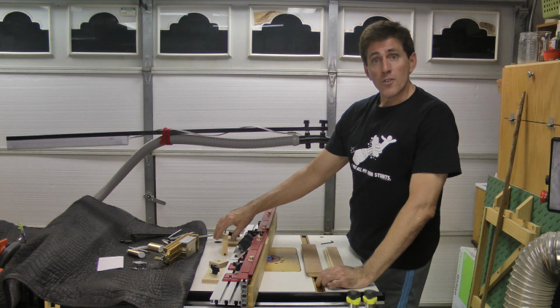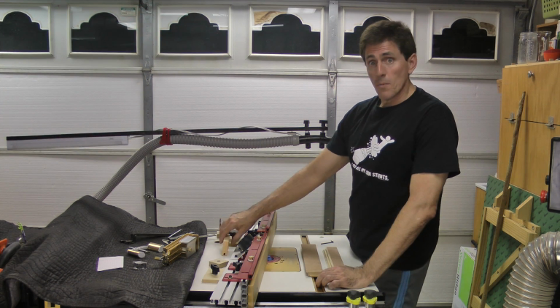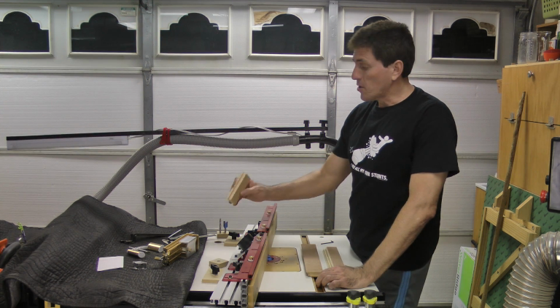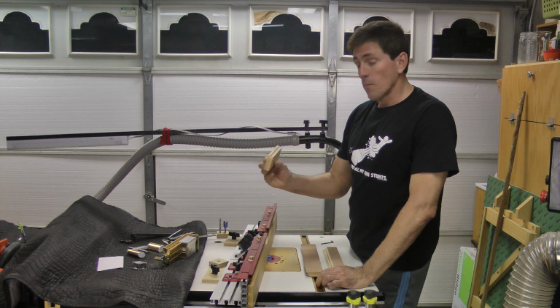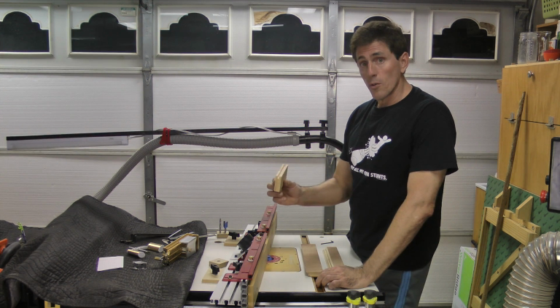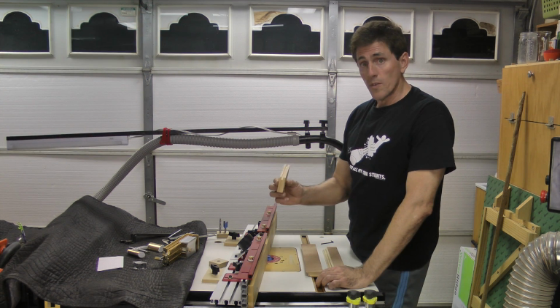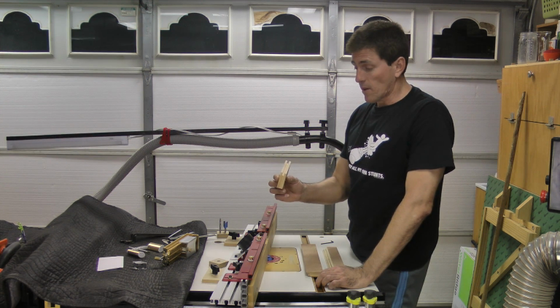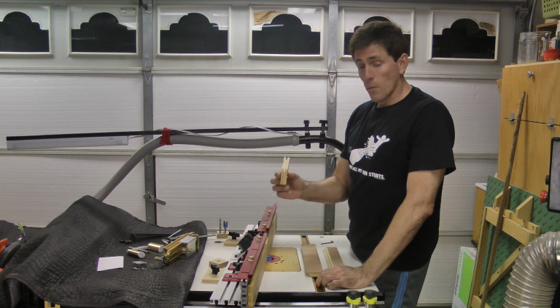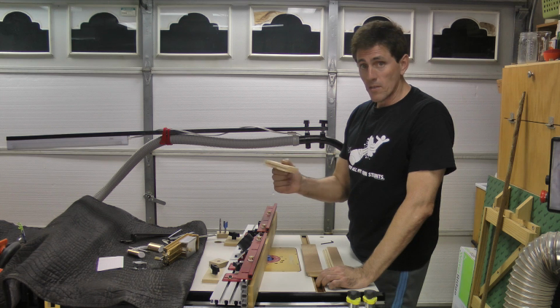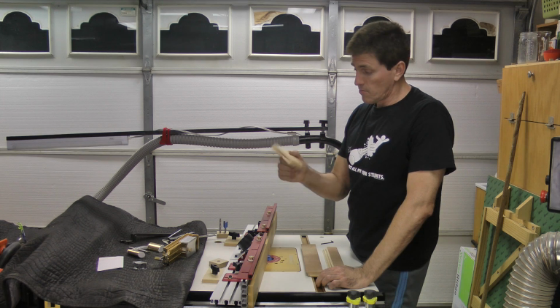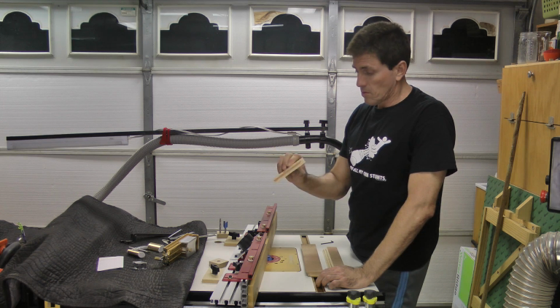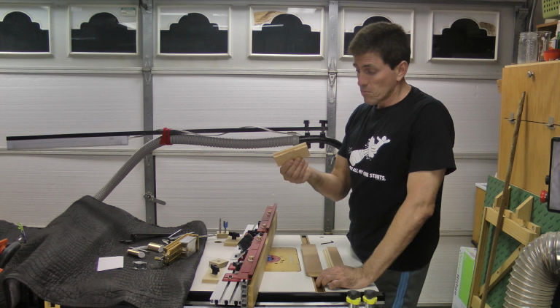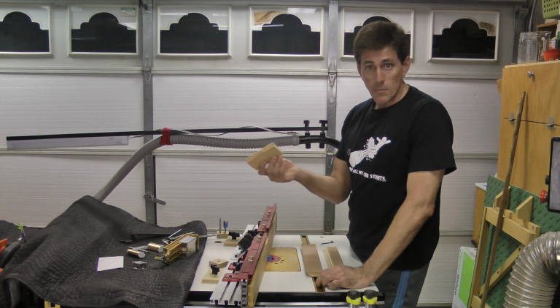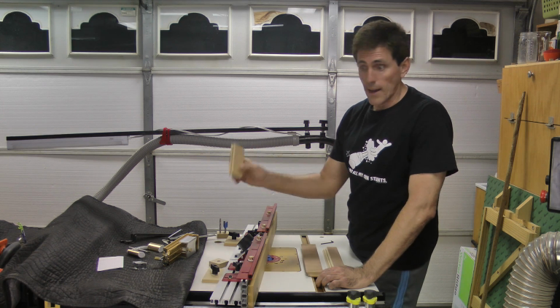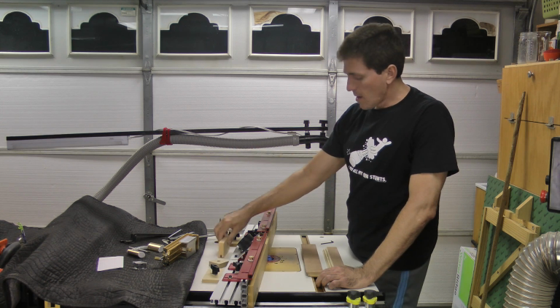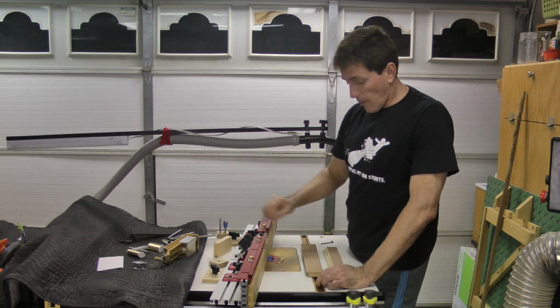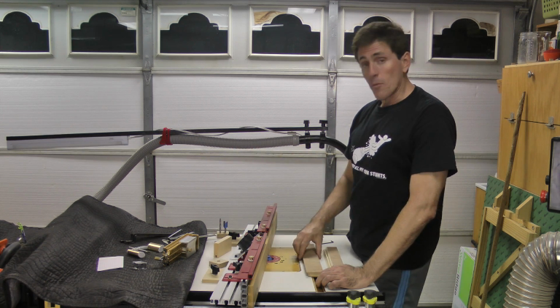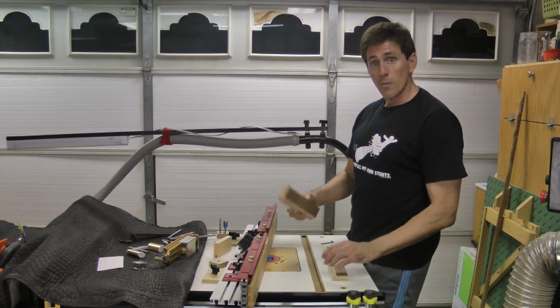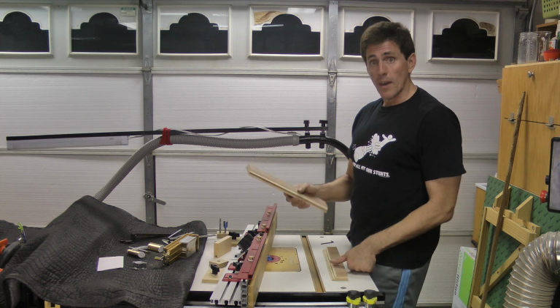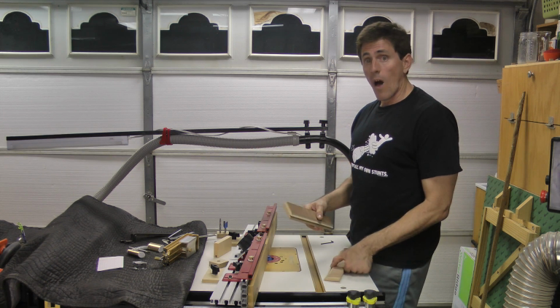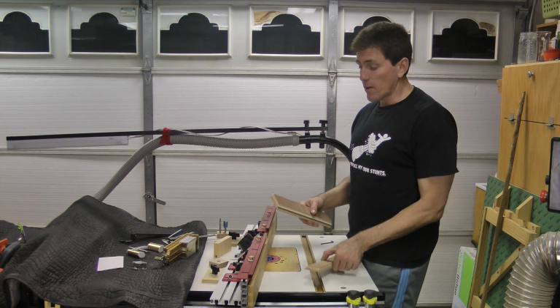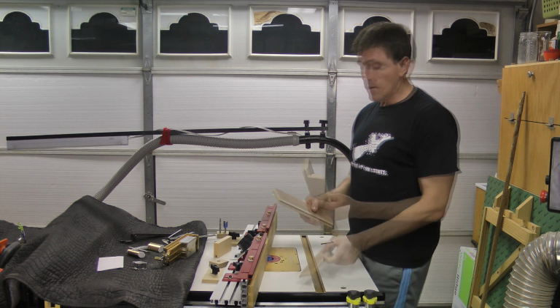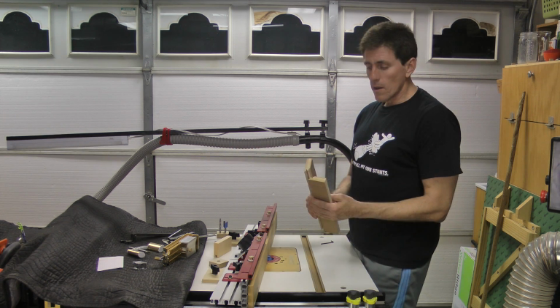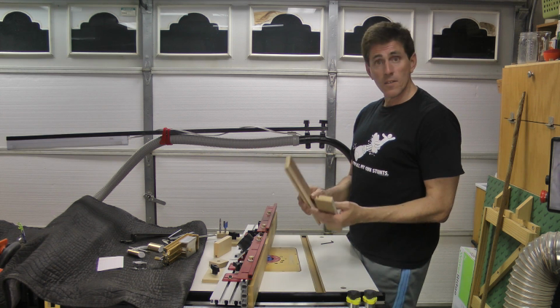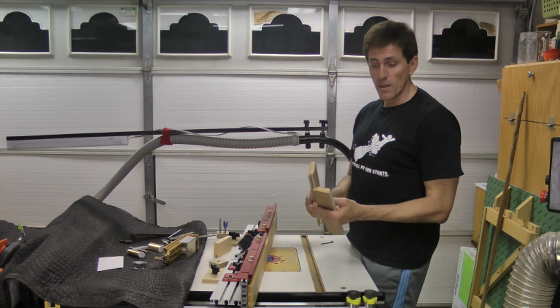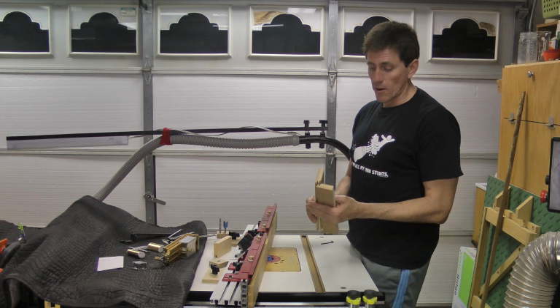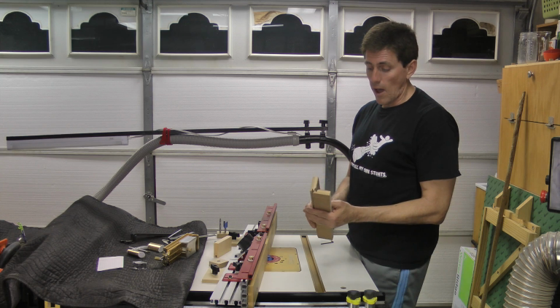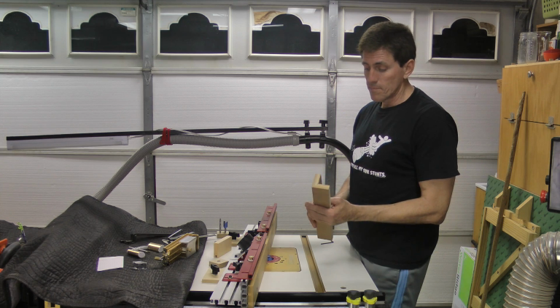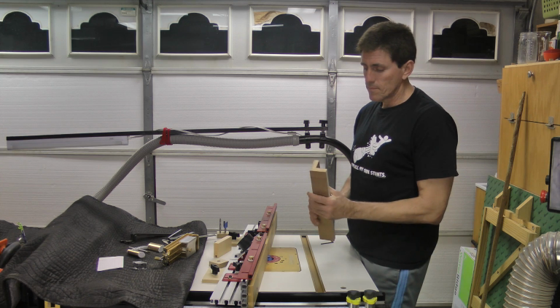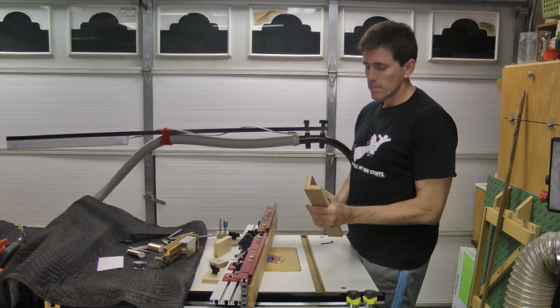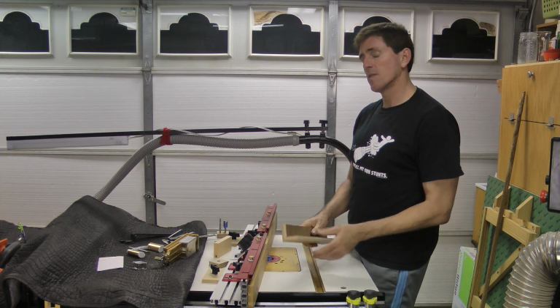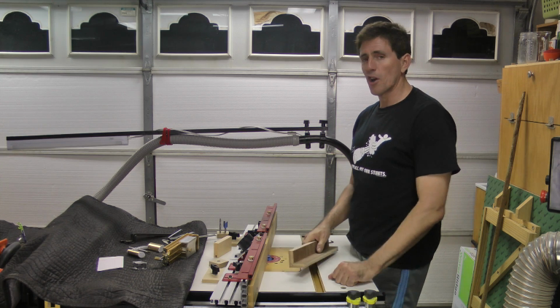Speaking of demos, let's go take a look. First I'm going to be putting just a simple groove down the center of a piece of light pine, and then I'm going to be making a lock miter joint in this Sapele veneered ply. Let's give it a look.